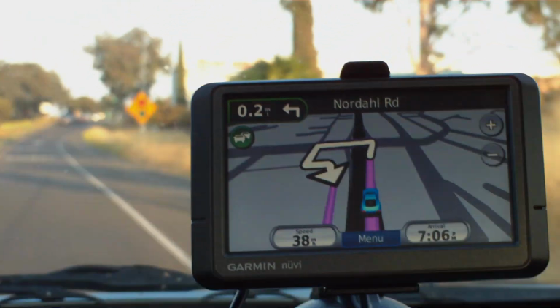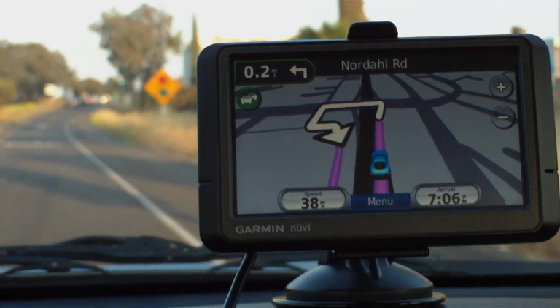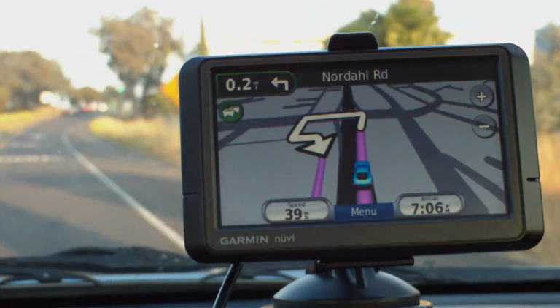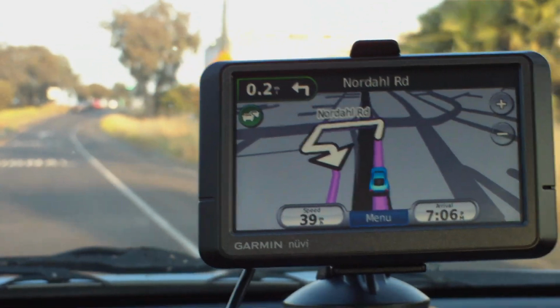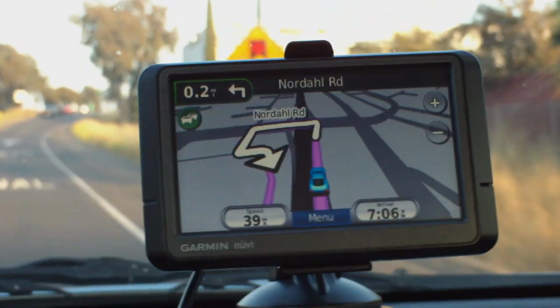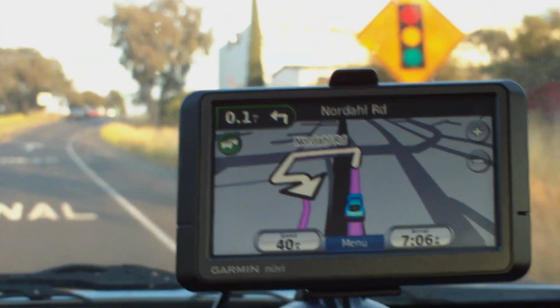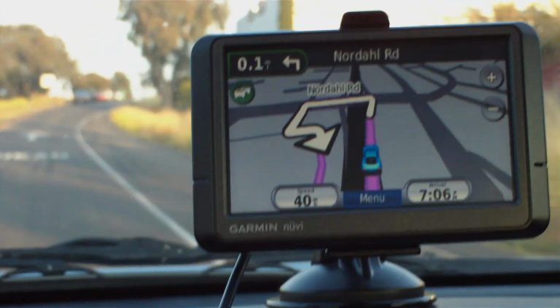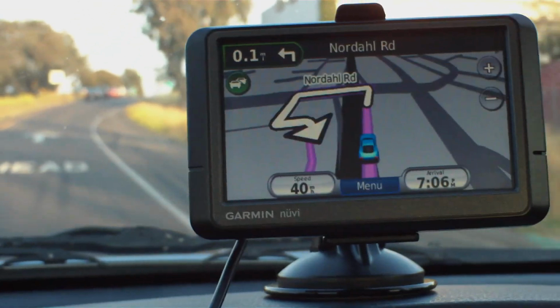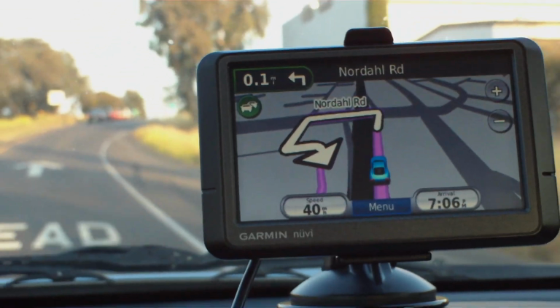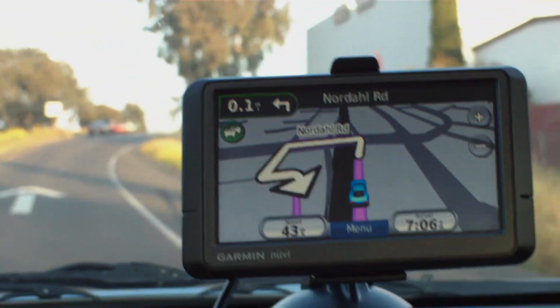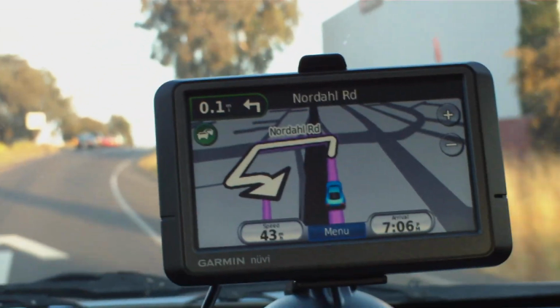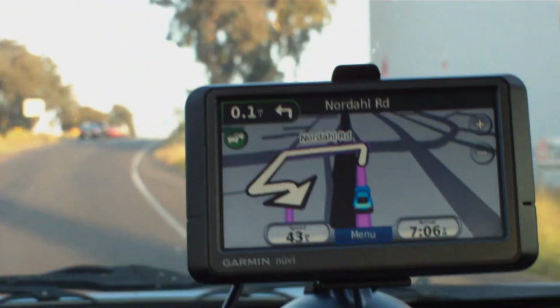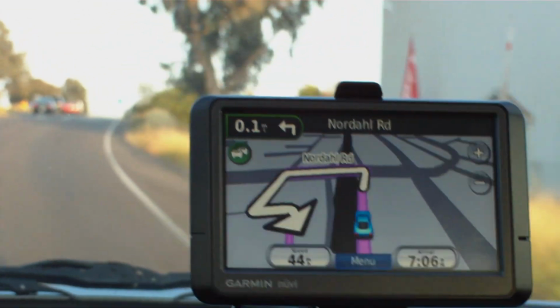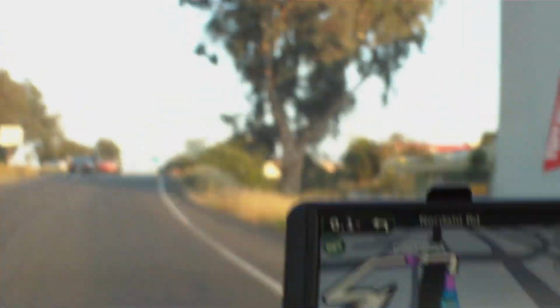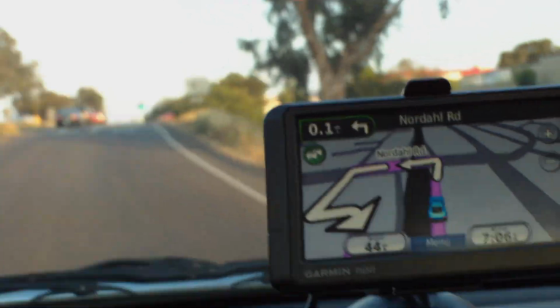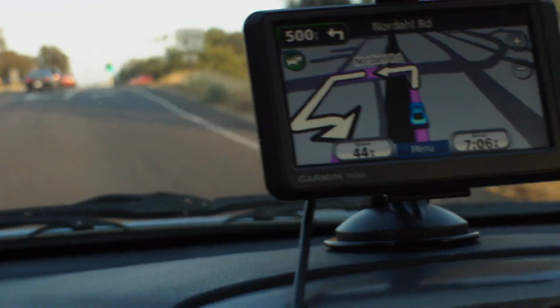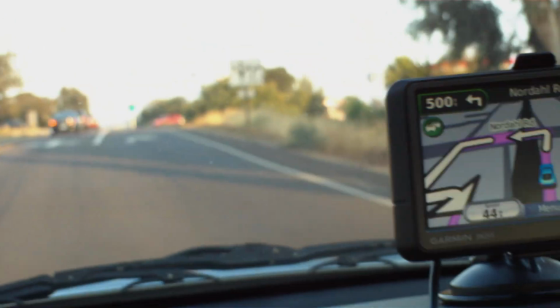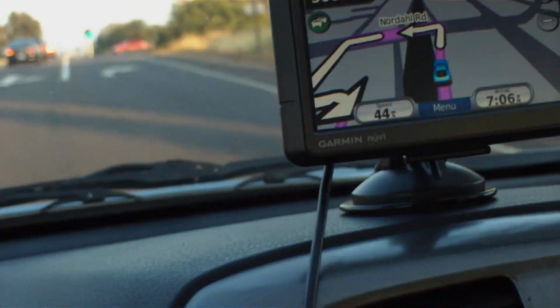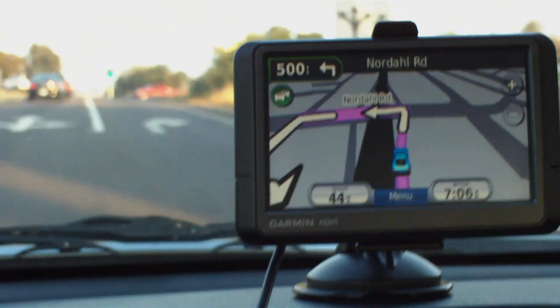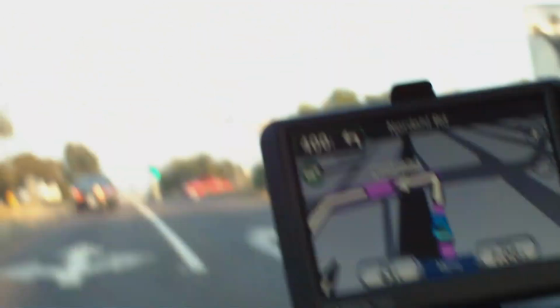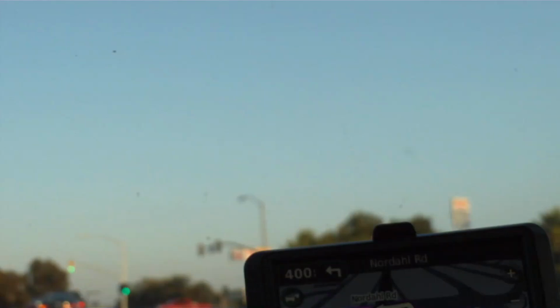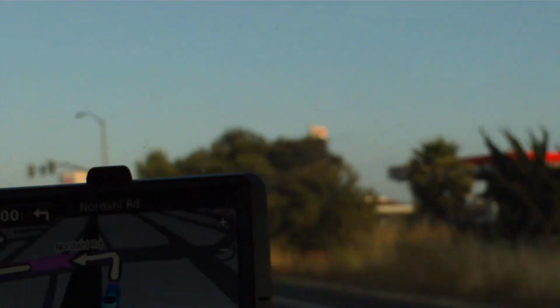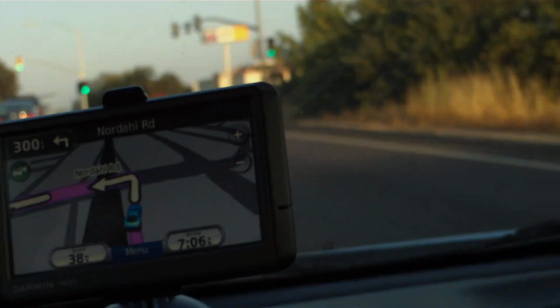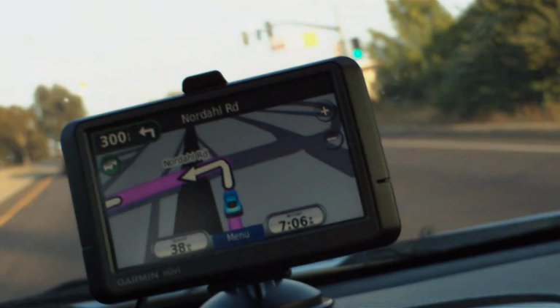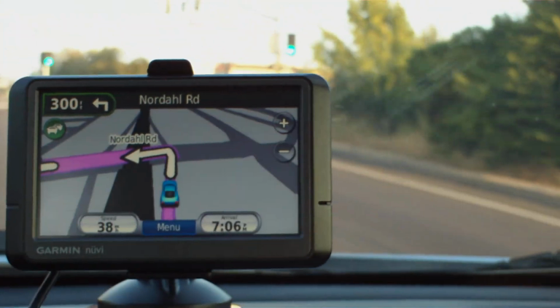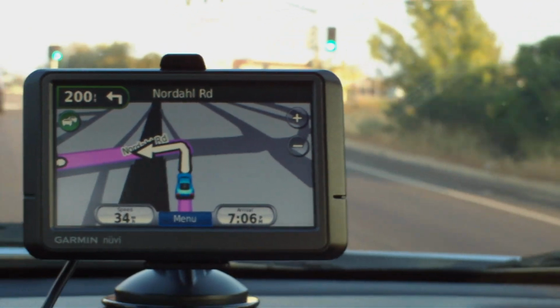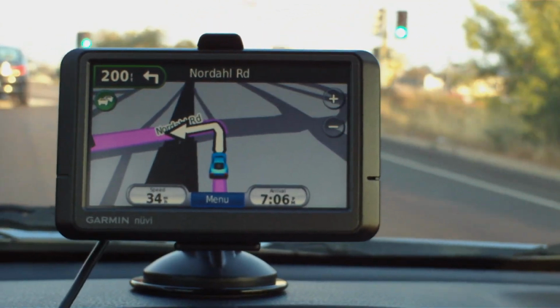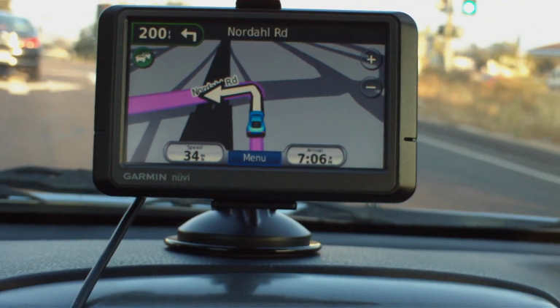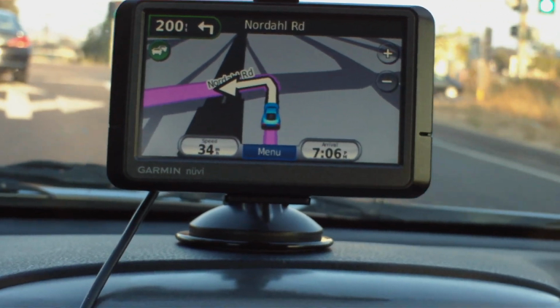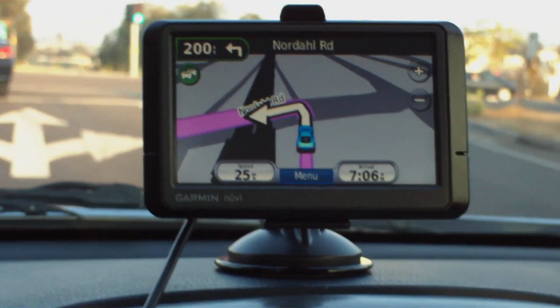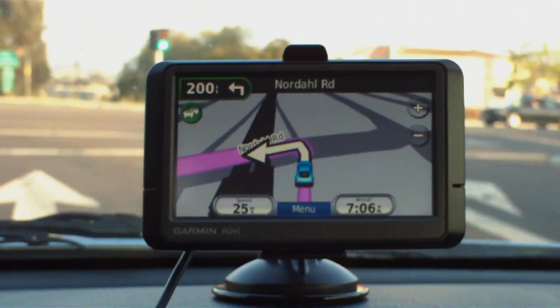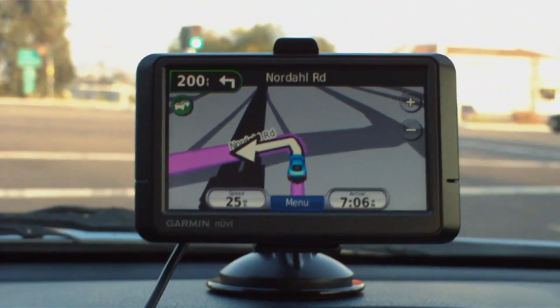About 2 miles, then turn left on Nordahl Road. One-tenth of a mile, turning left here on Nordahl Road. Turn left on Nordahl Road, then turn left.